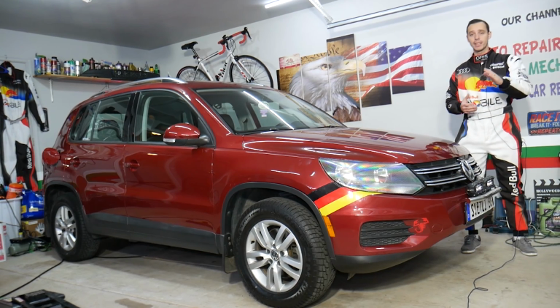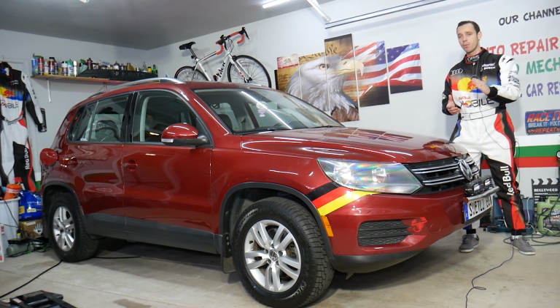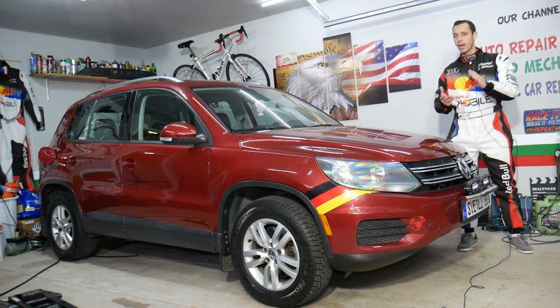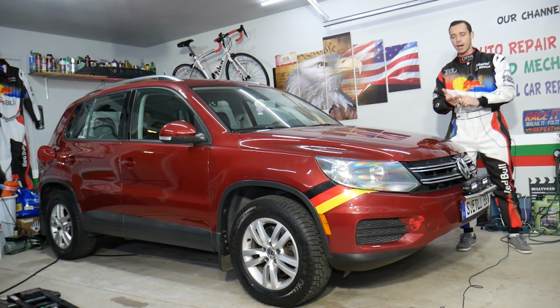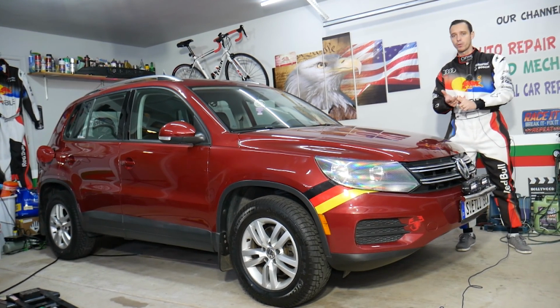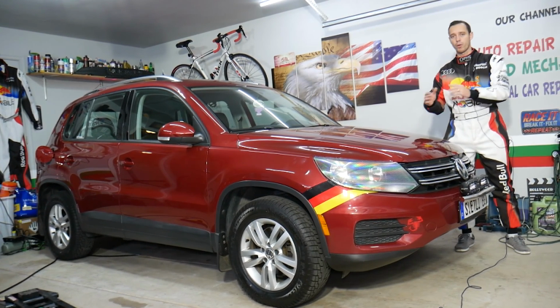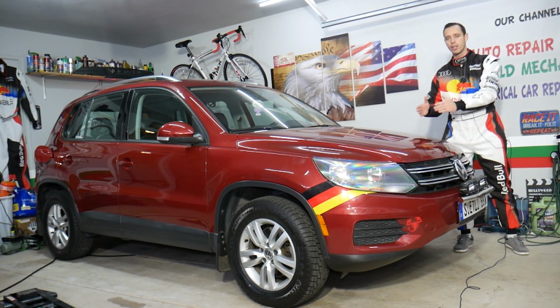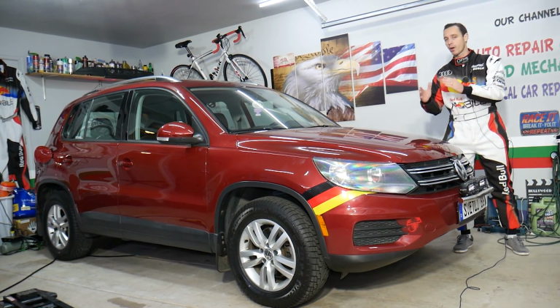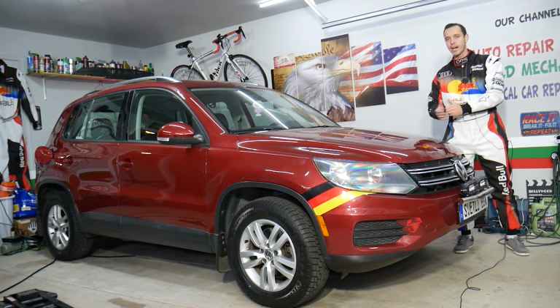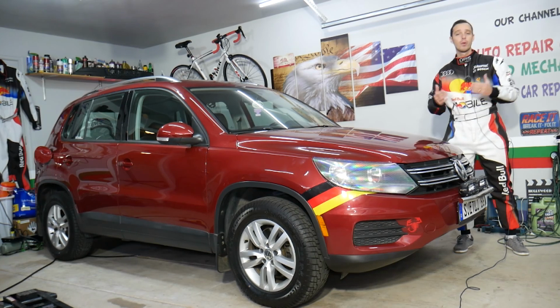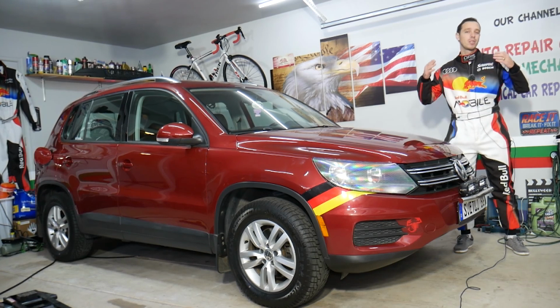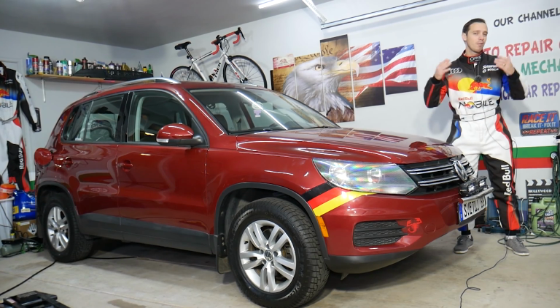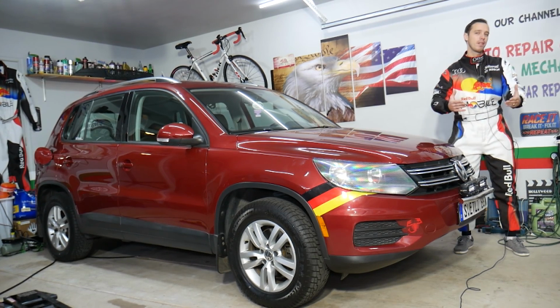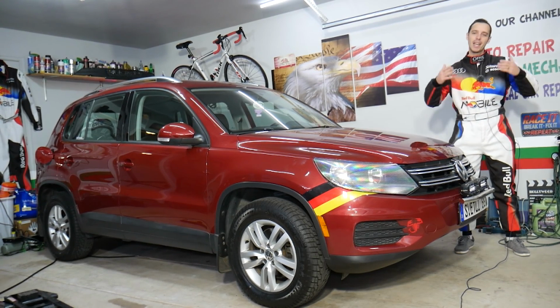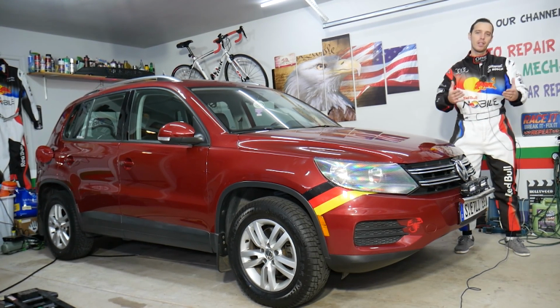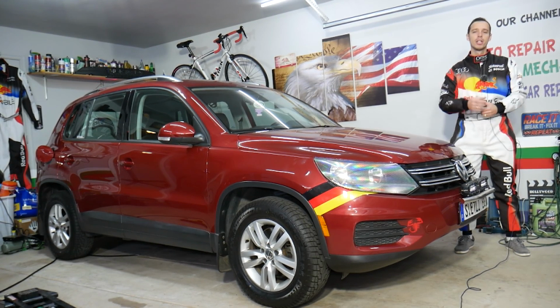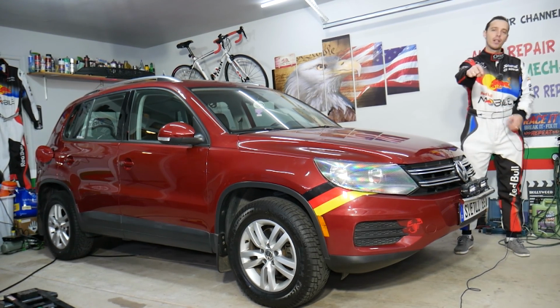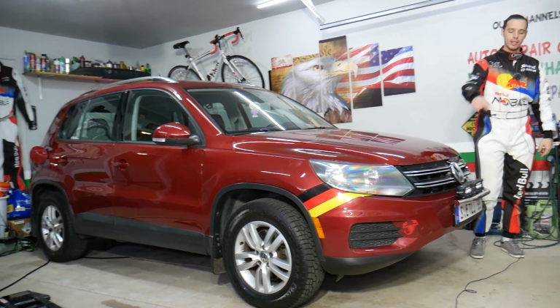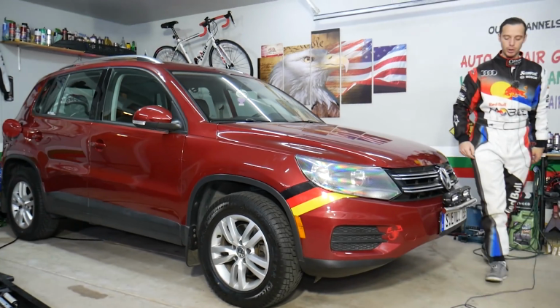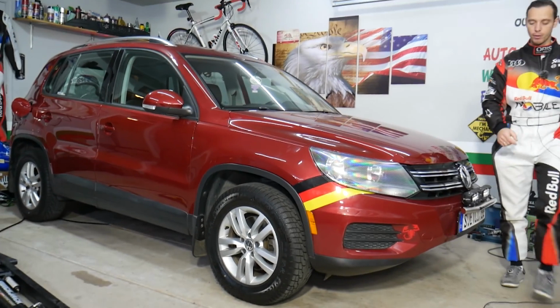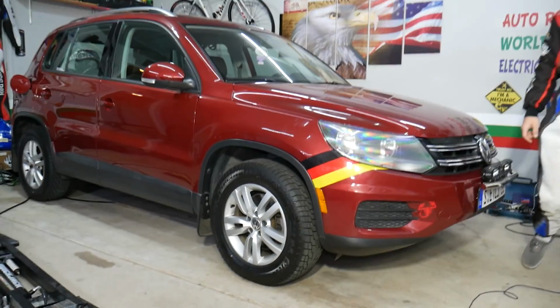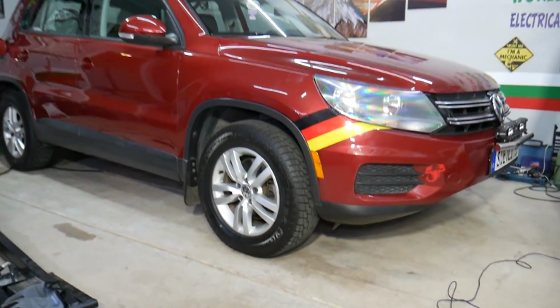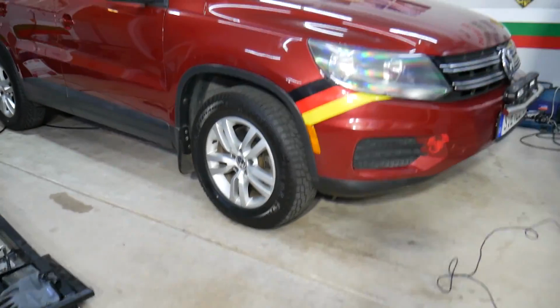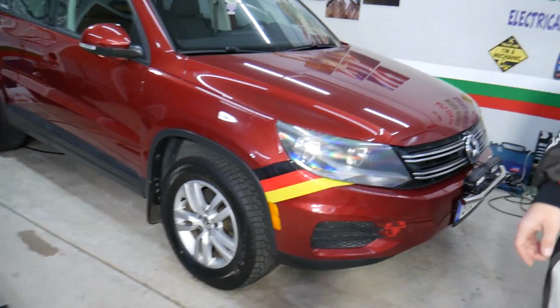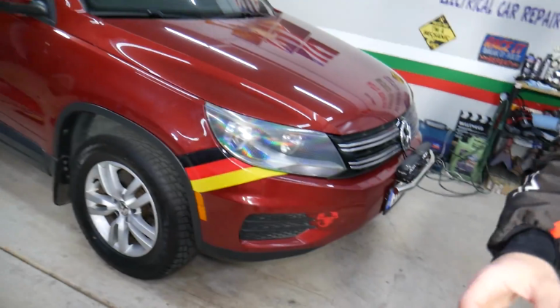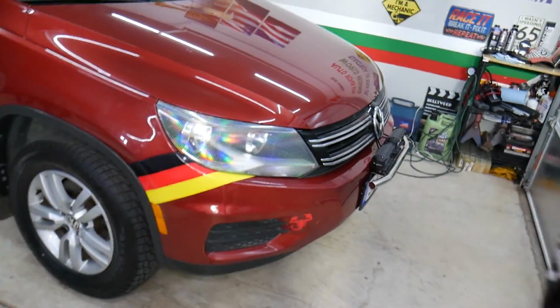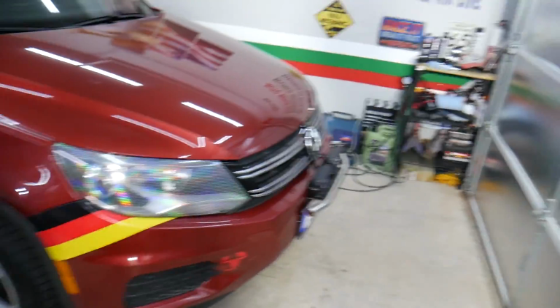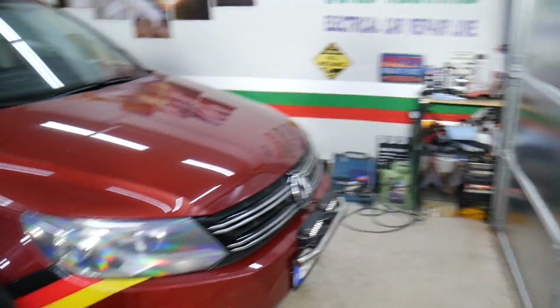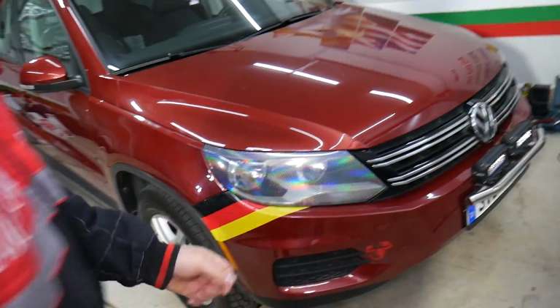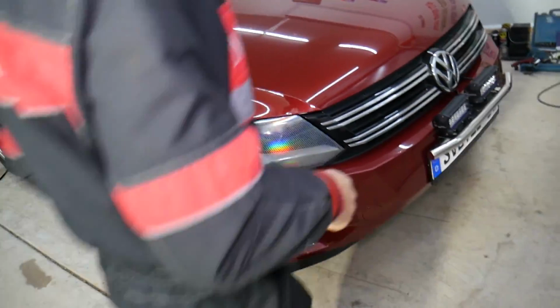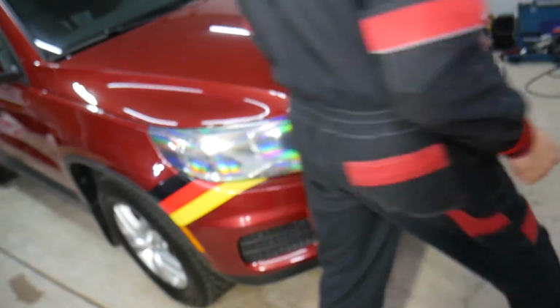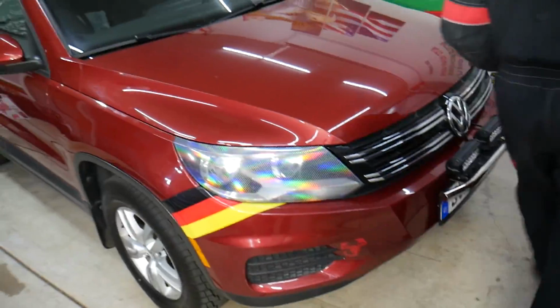If you need to buy any parts or tools for your Volkswagen Tiguan or any car and want to save quite a bit of money, check out the link in the description below — that's where we get all our tools and supplies from. Now let's go ahead and open the hood on that Volkswagen Tiguan.